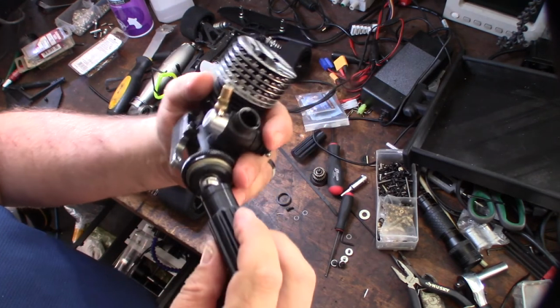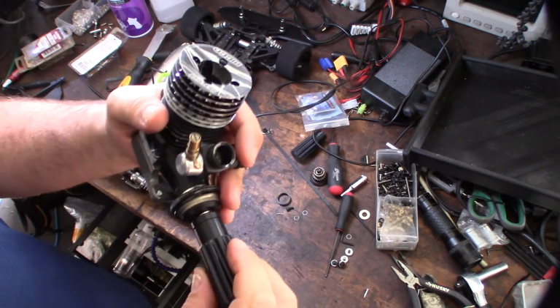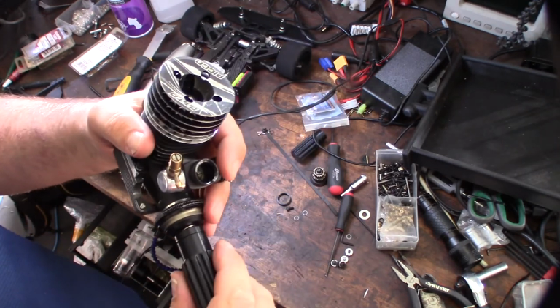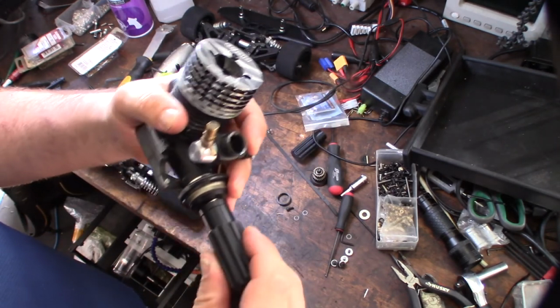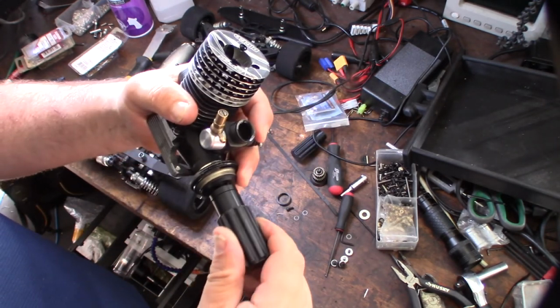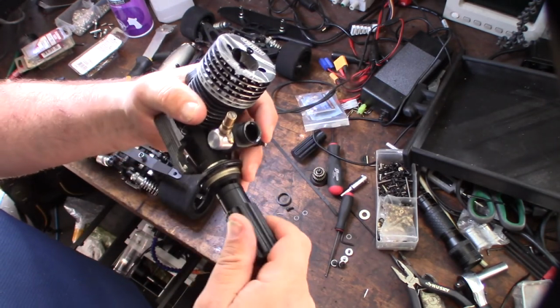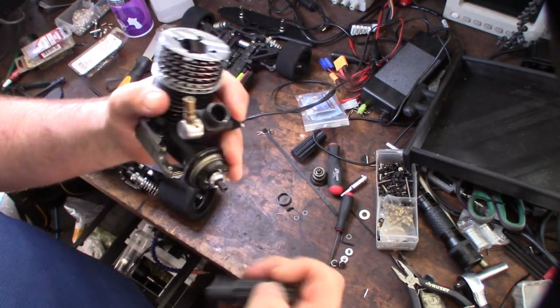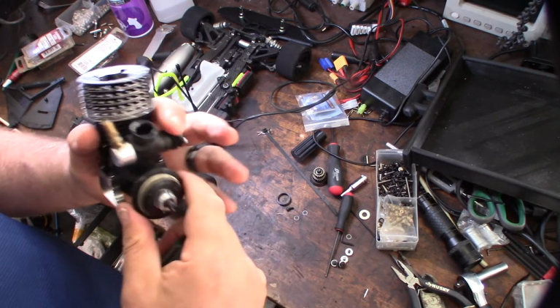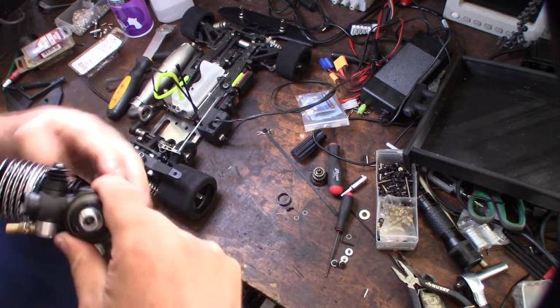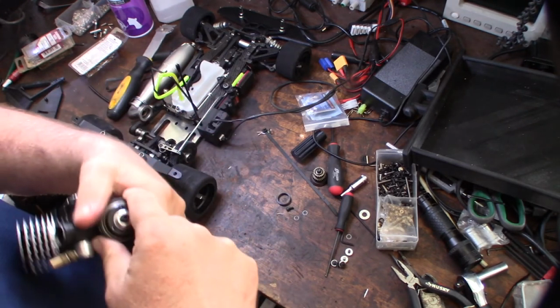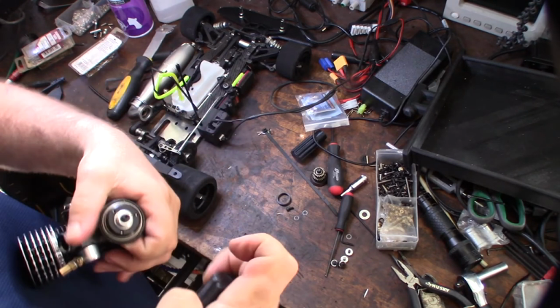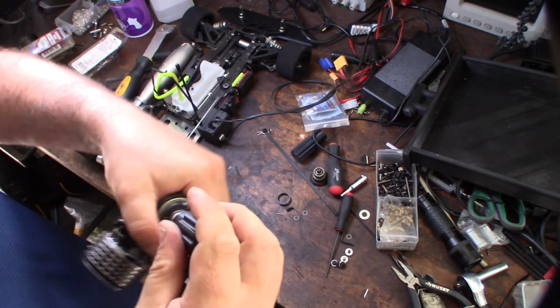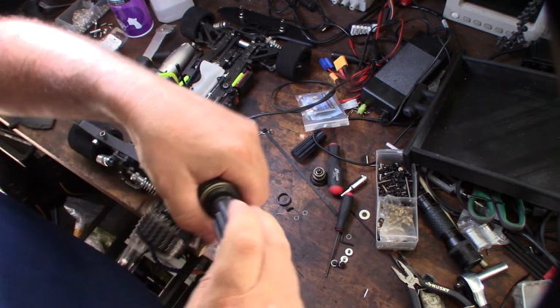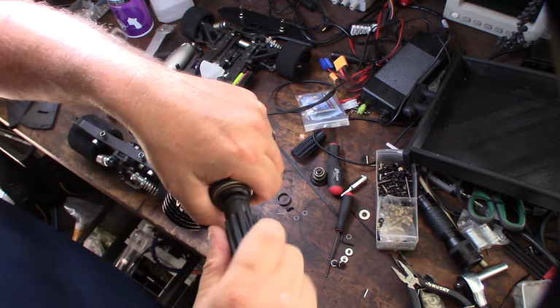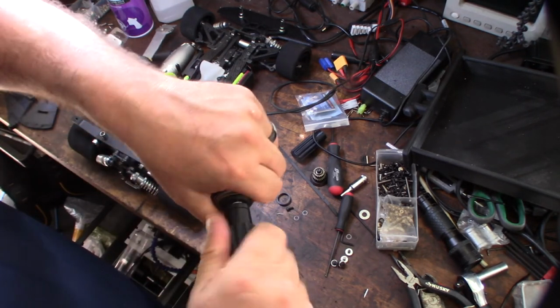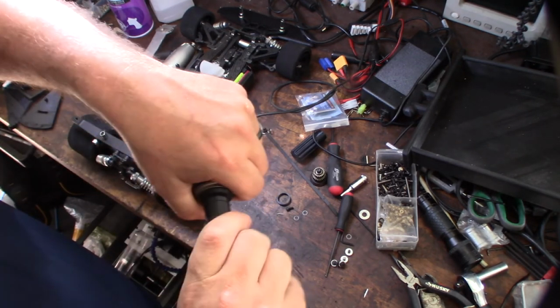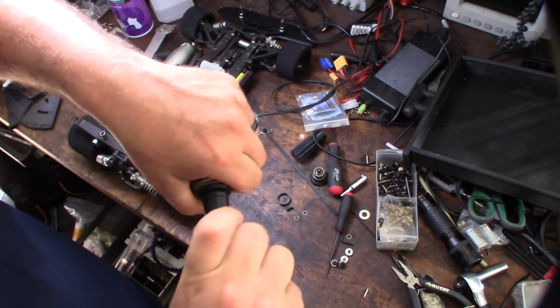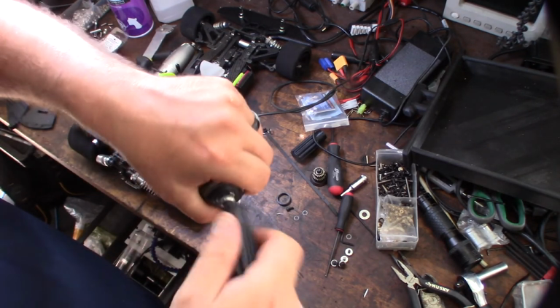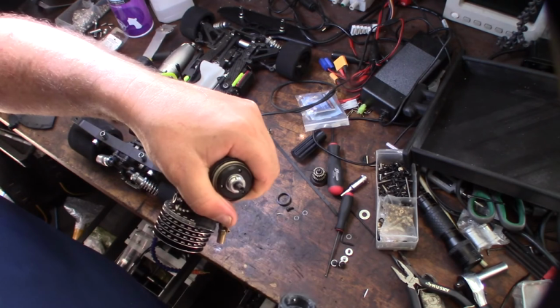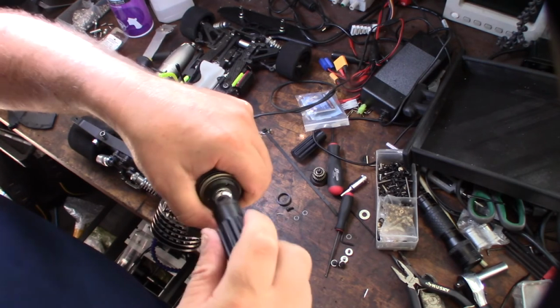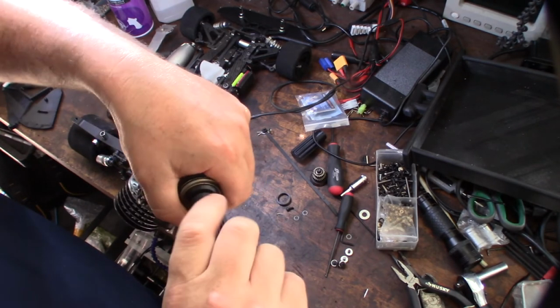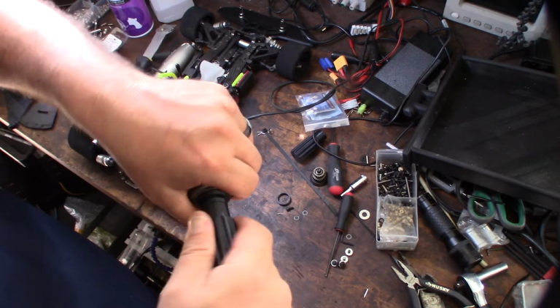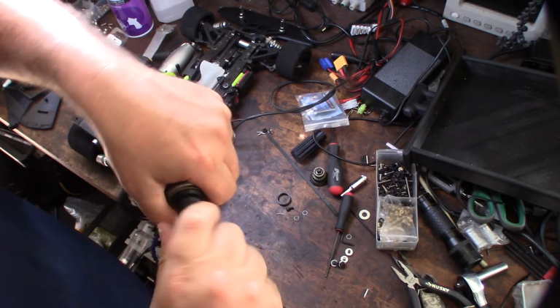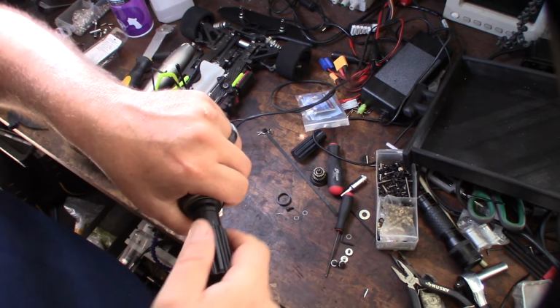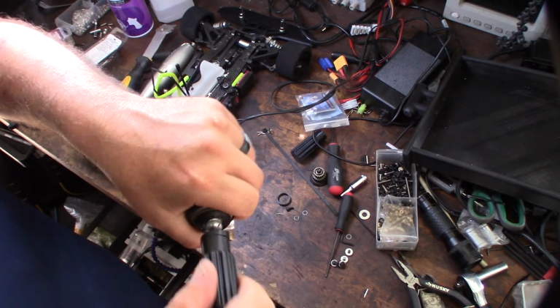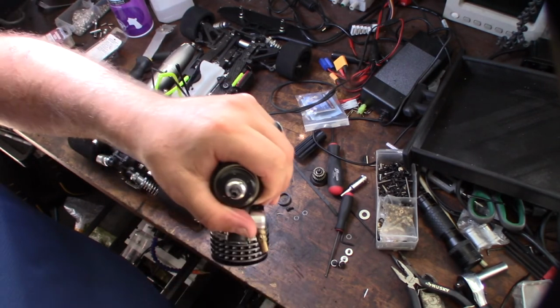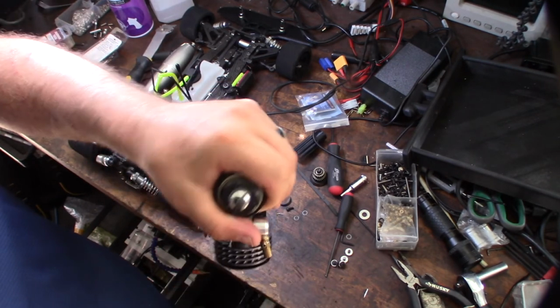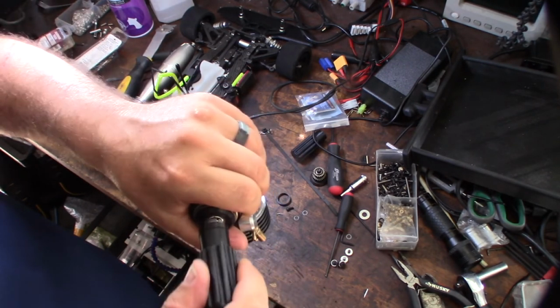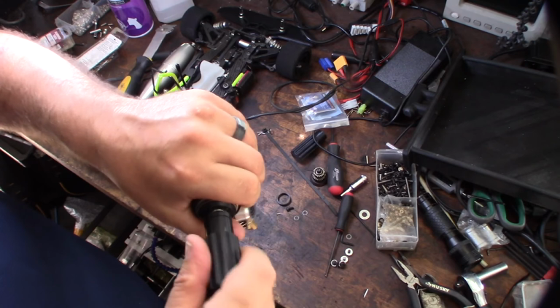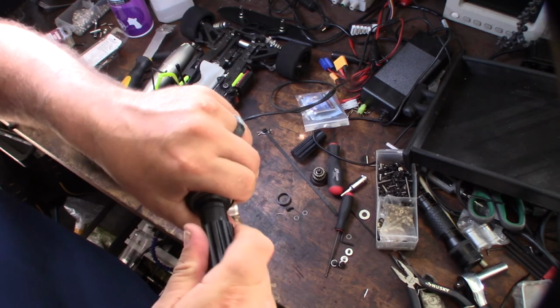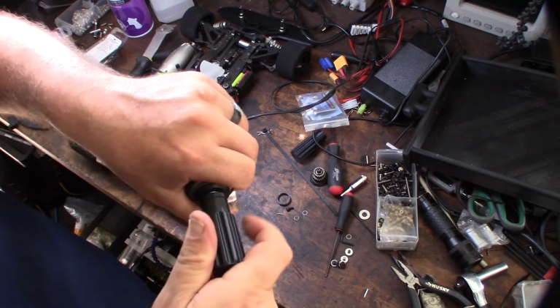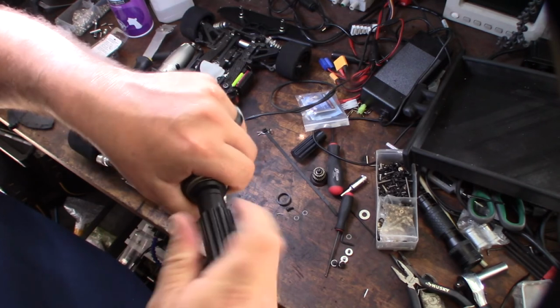See that? So I can just twist it. Awesome — there we go. Now I've got a little adjuster tool.